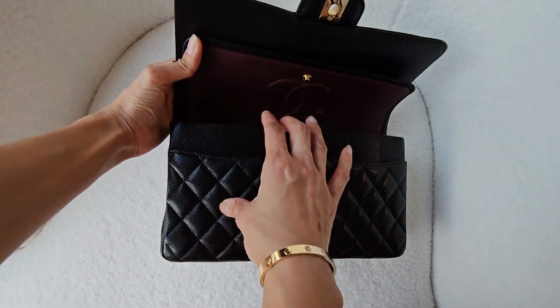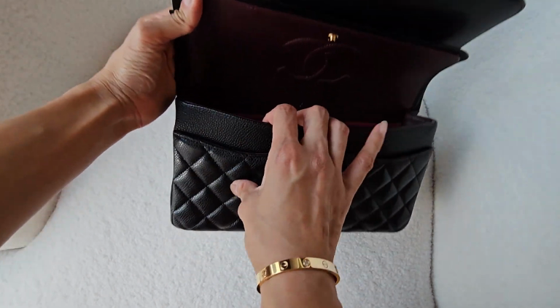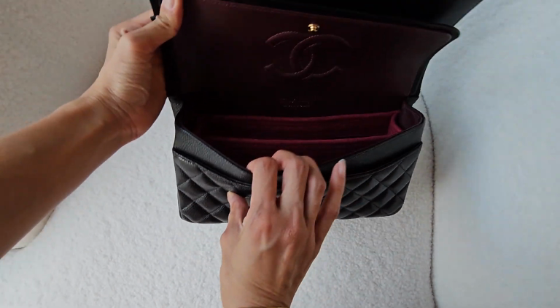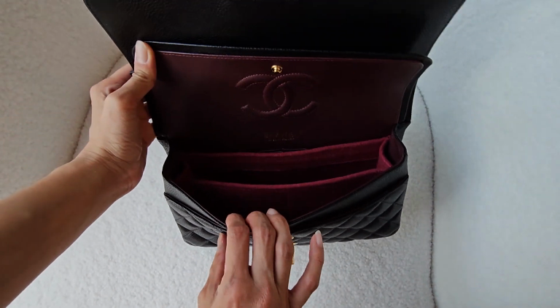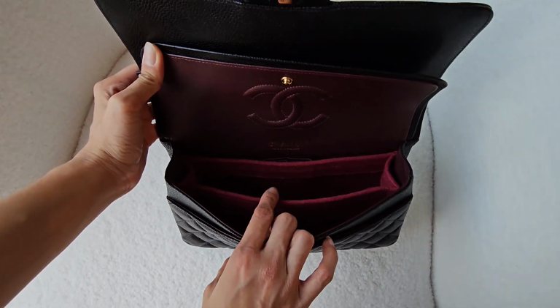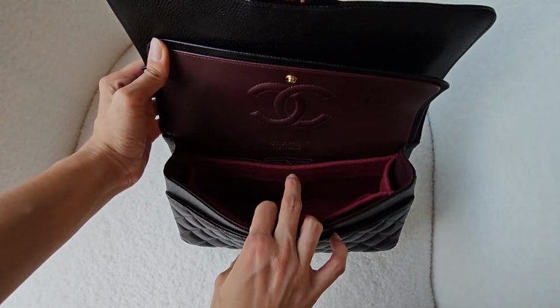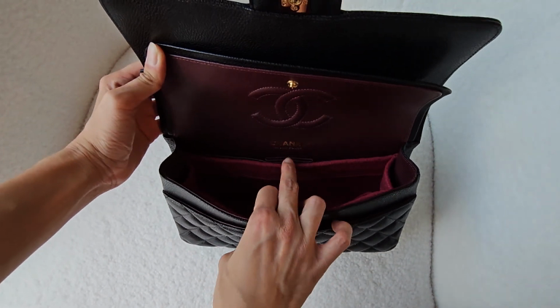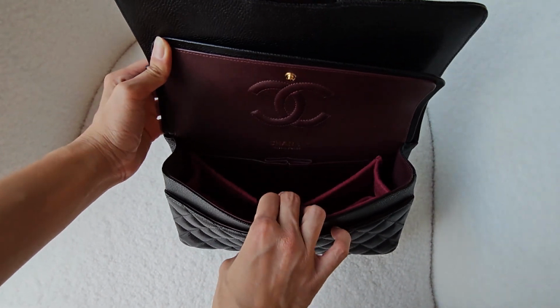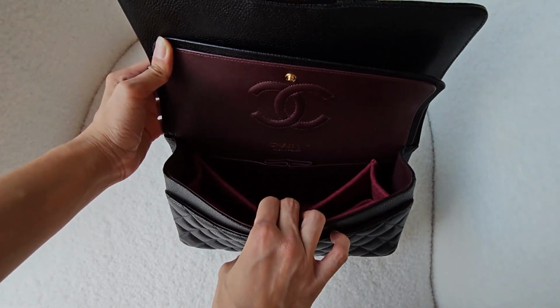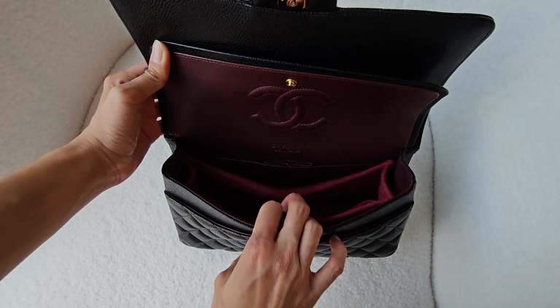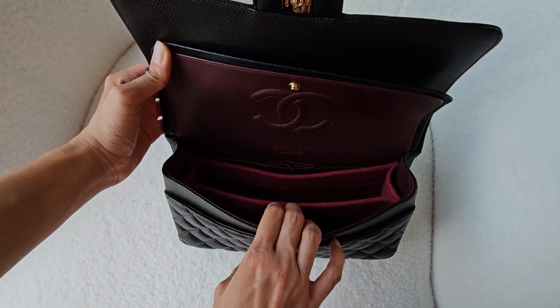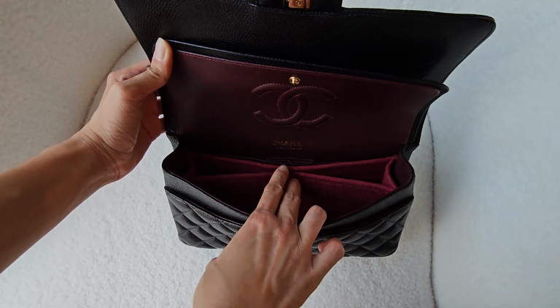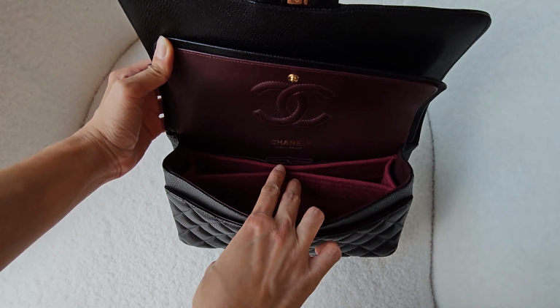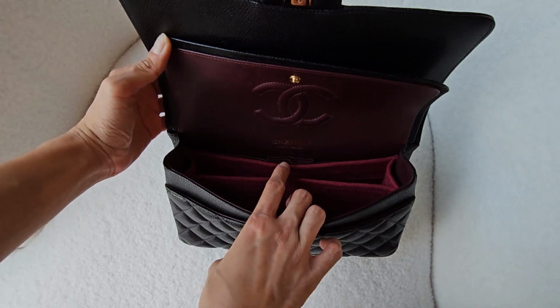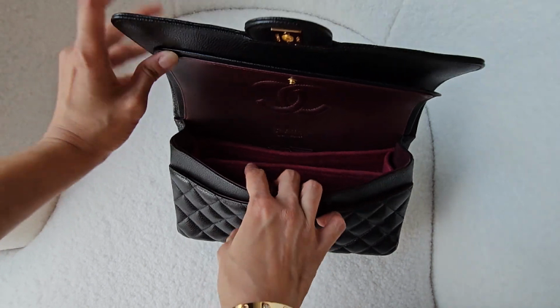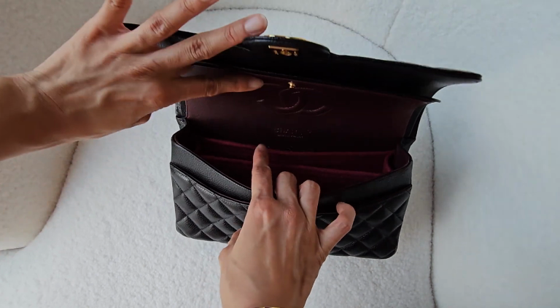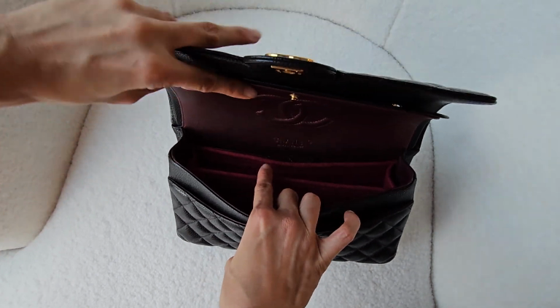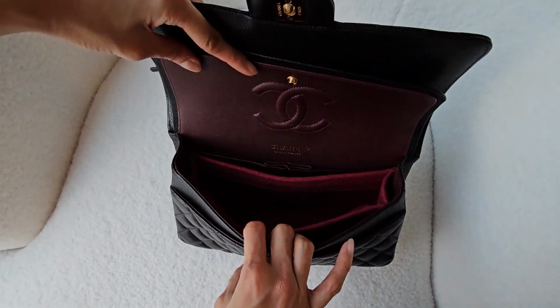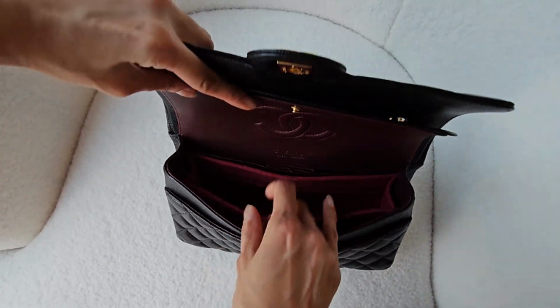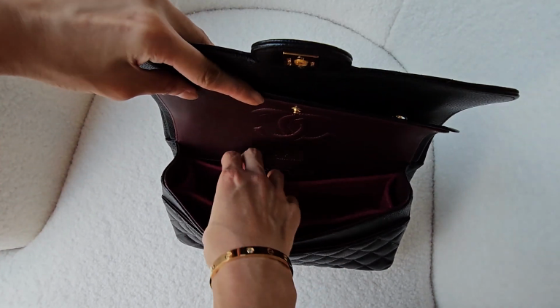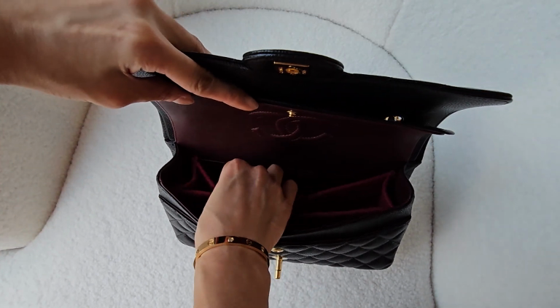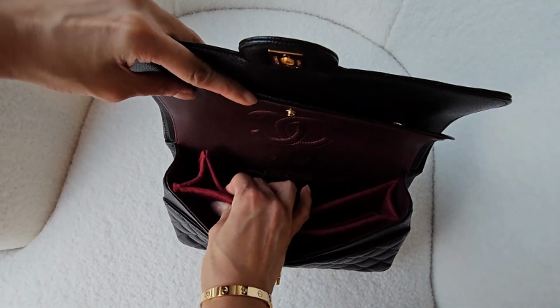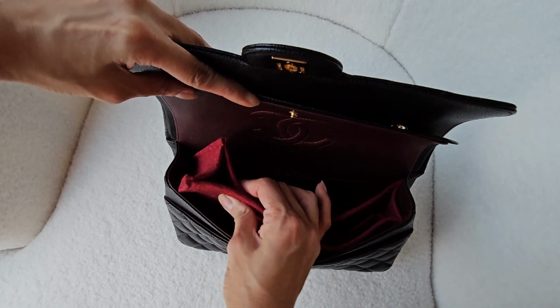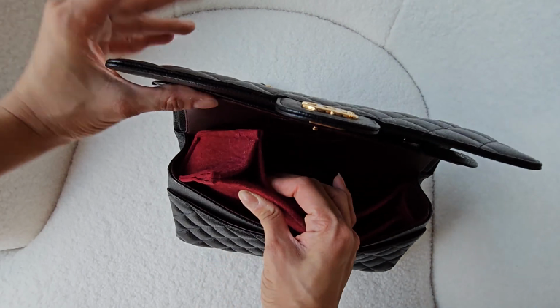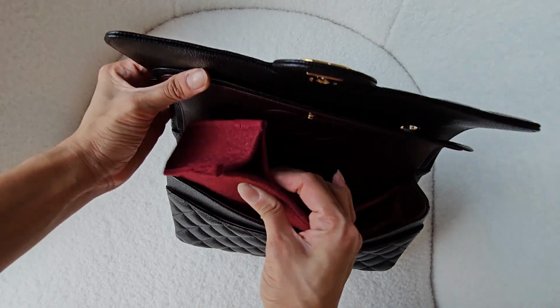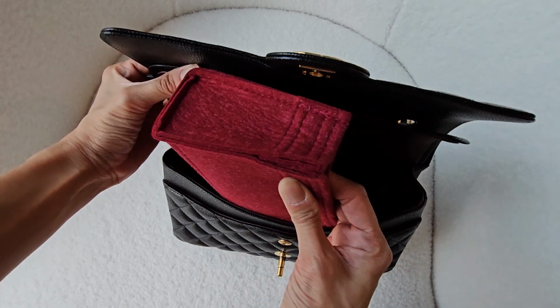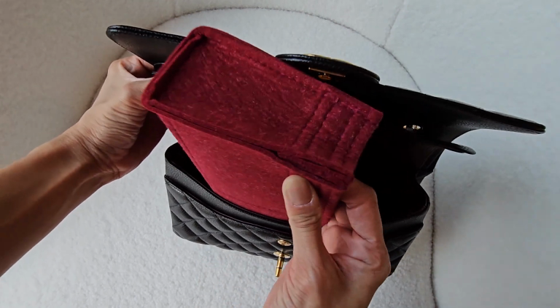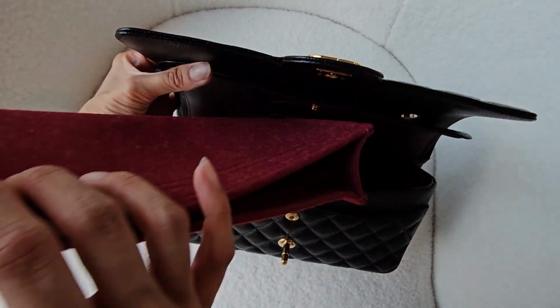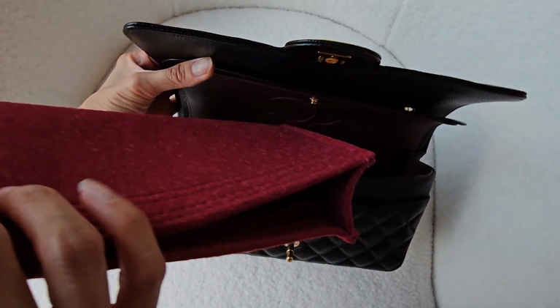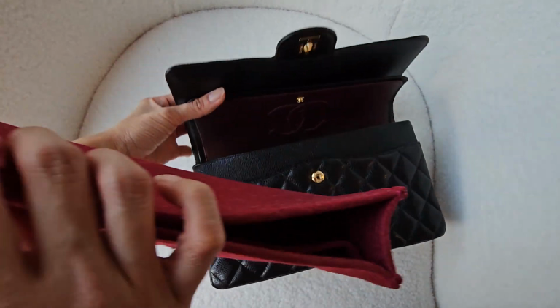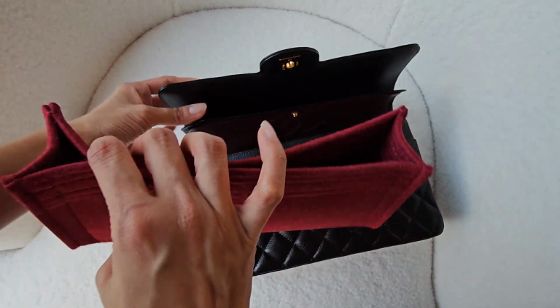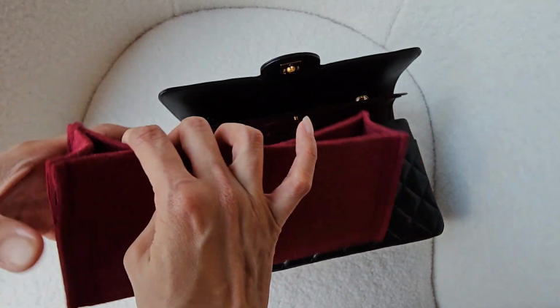I have an insert organizer in the bag. You don't really need it — I'm just a bit obsessive and OCD about scratching the interior, so I have this just in case.